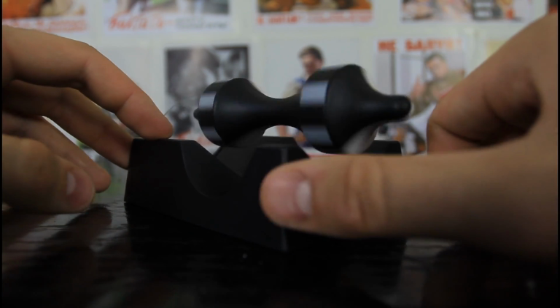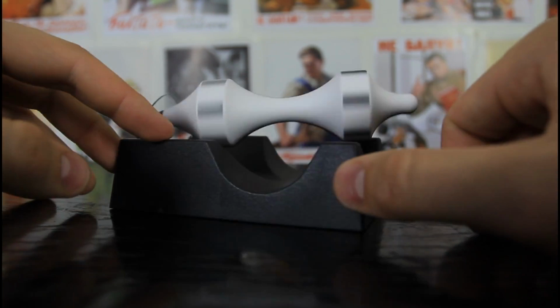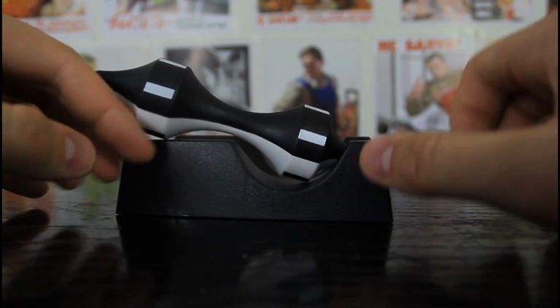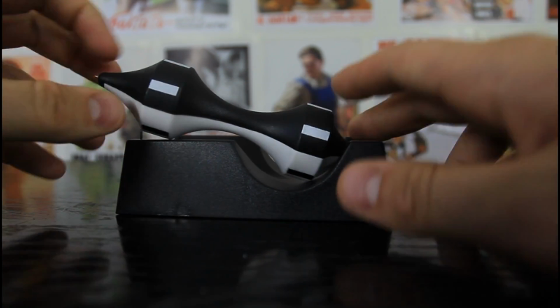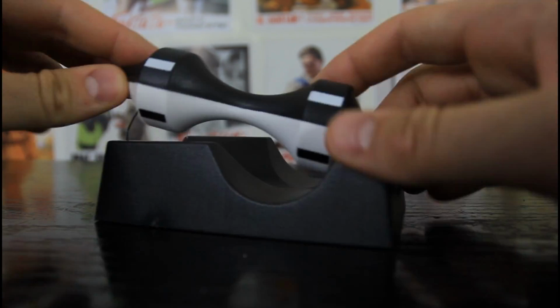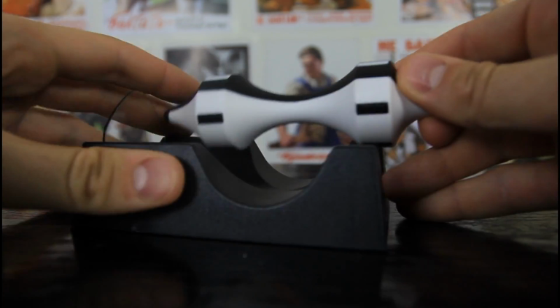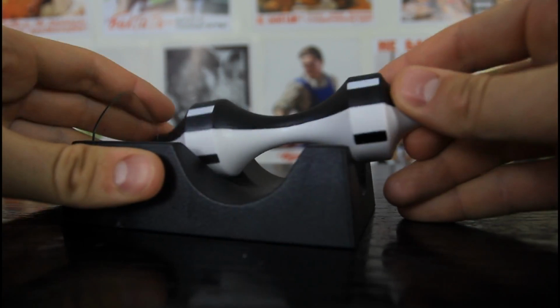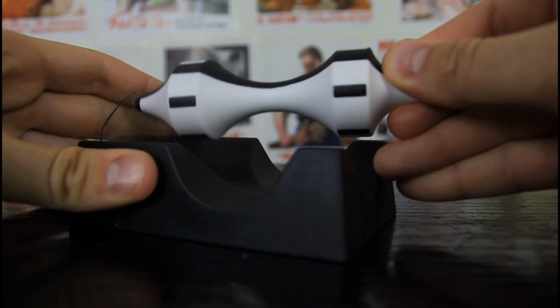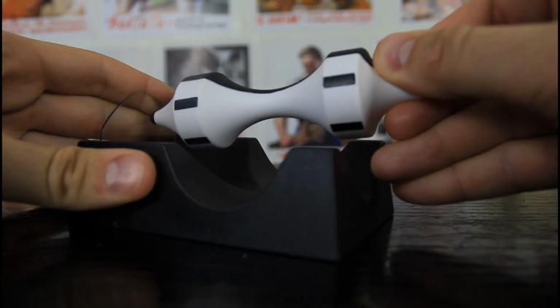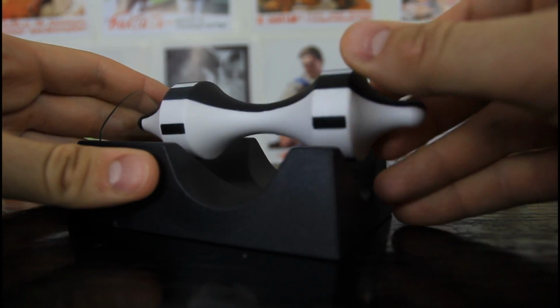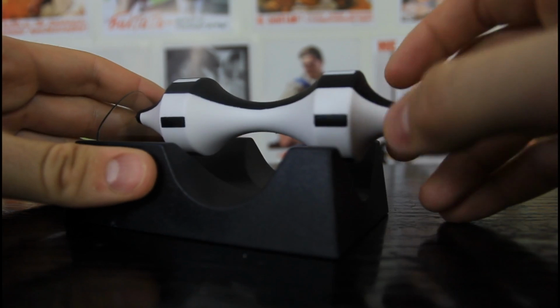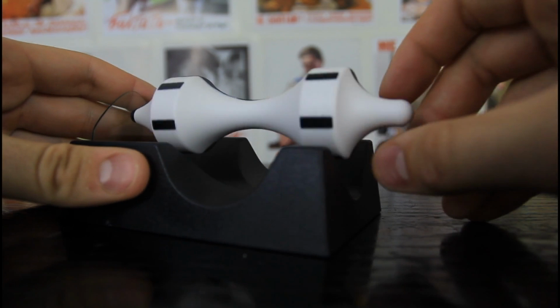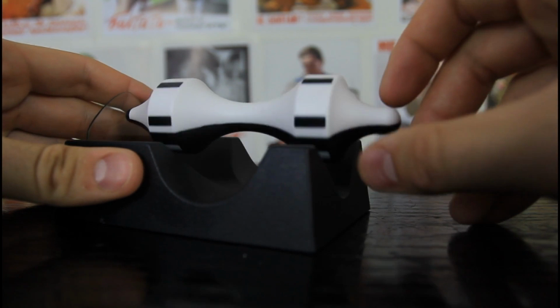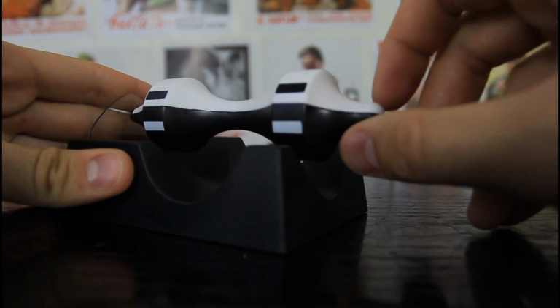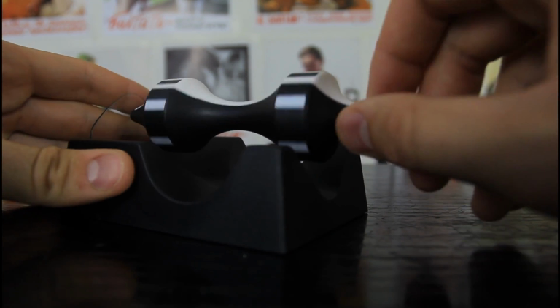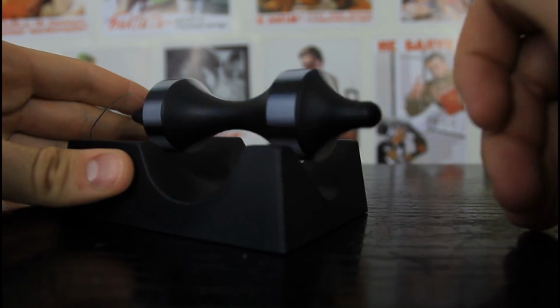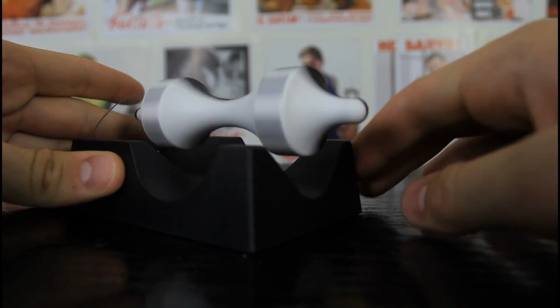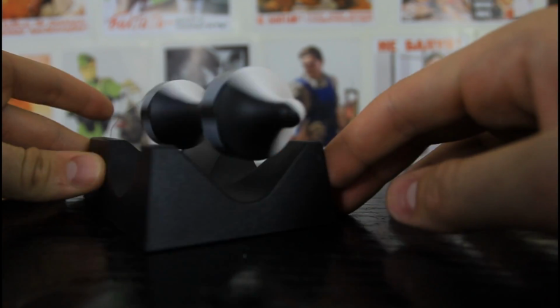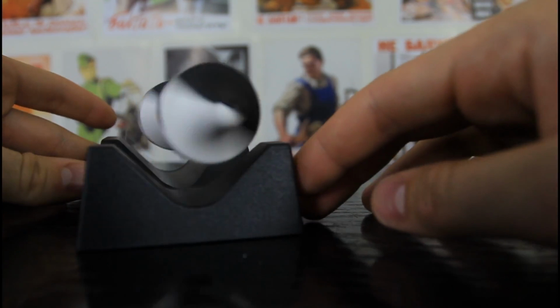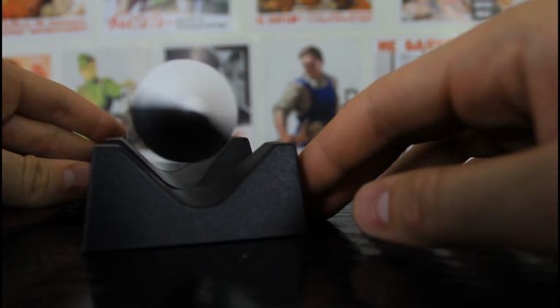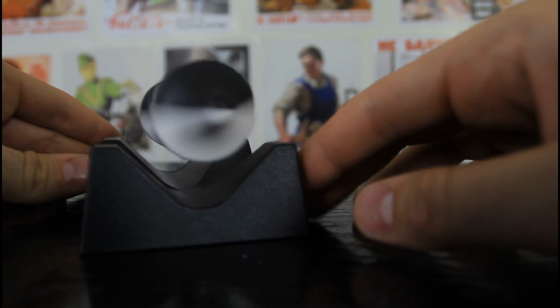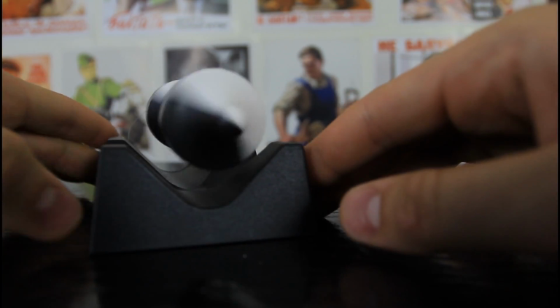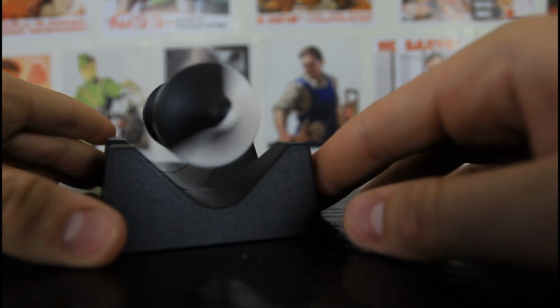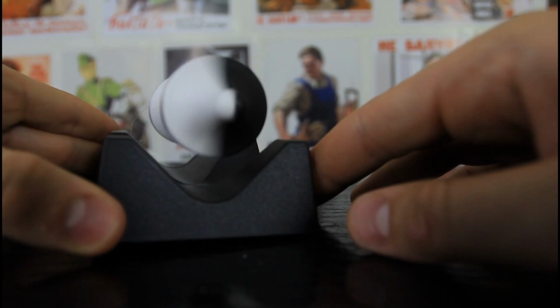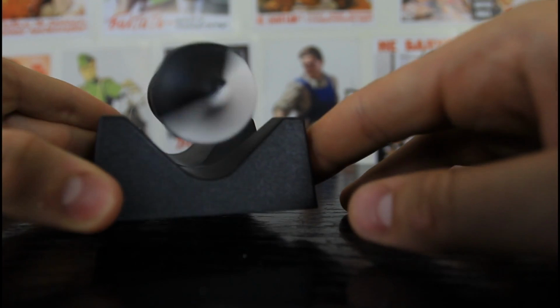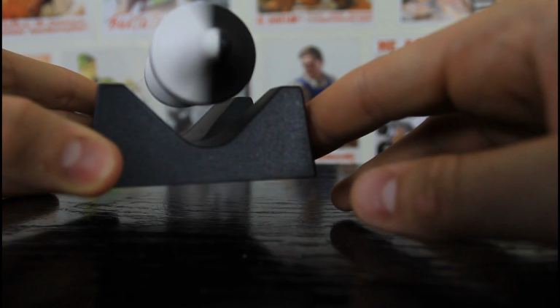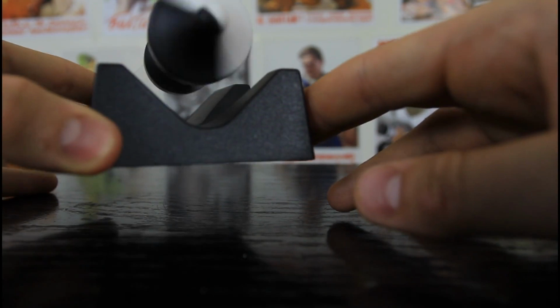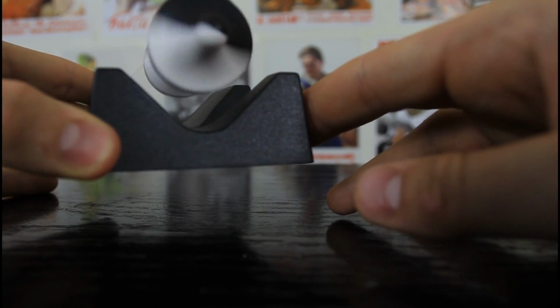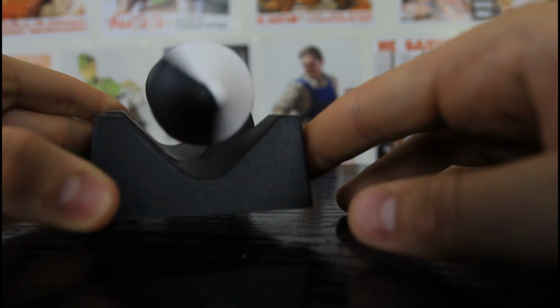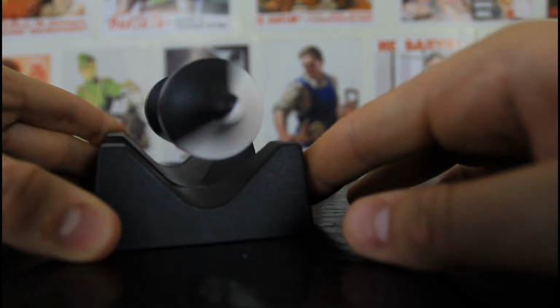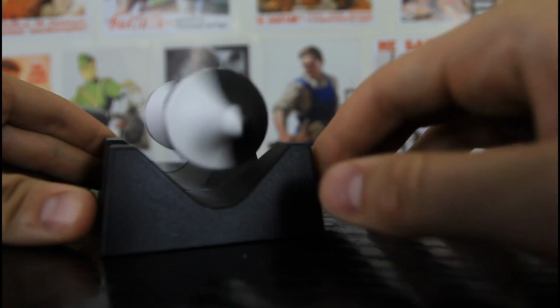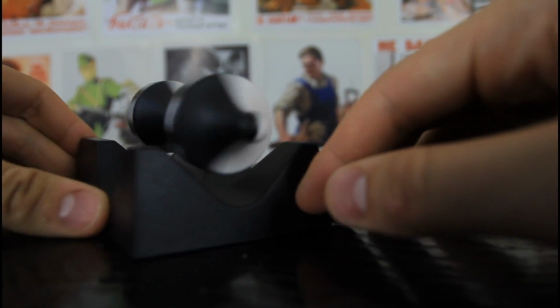And you can spin it. Very cool toy, I love it.